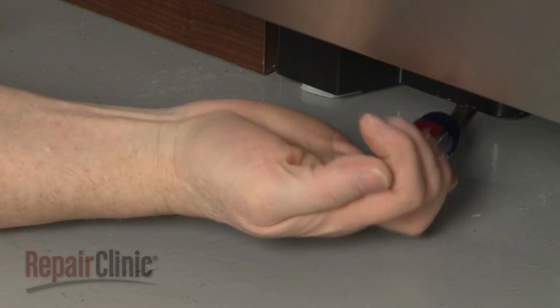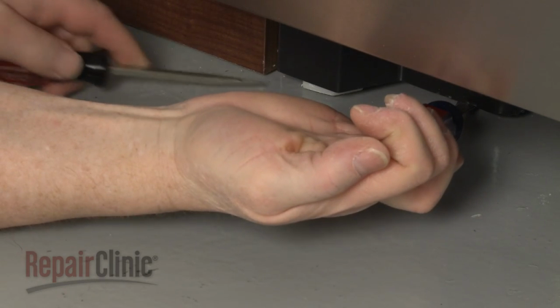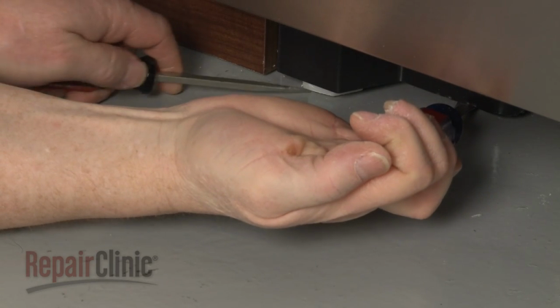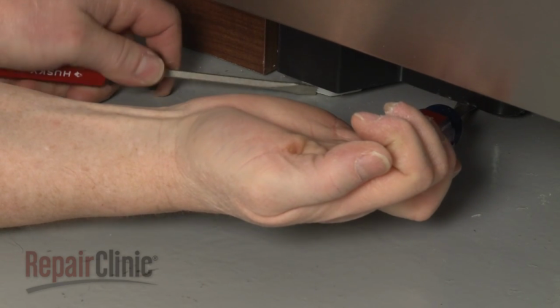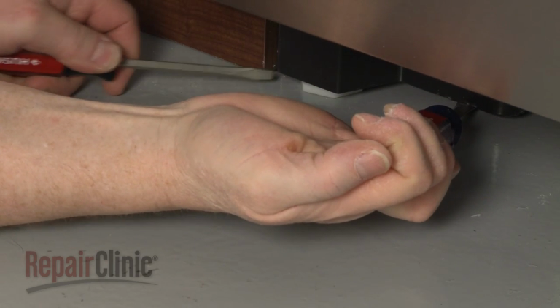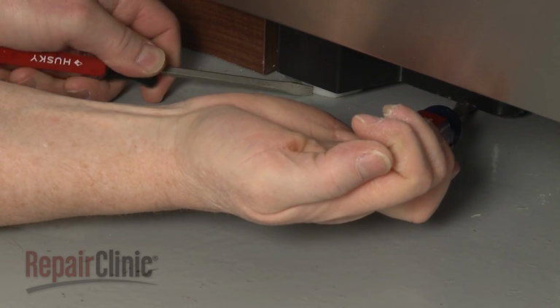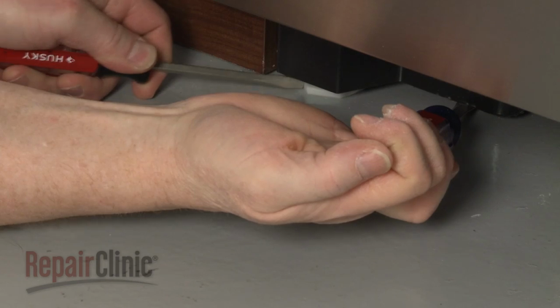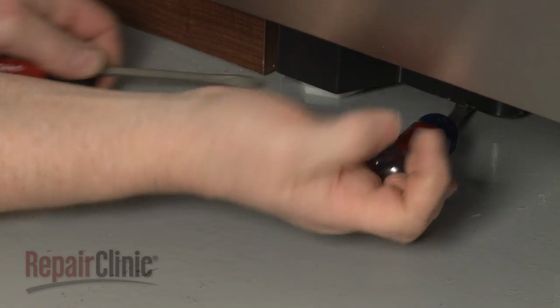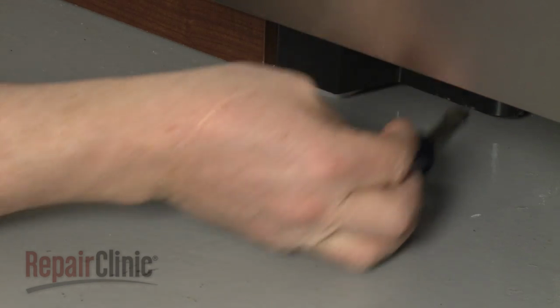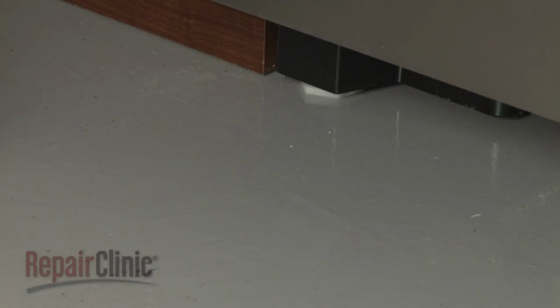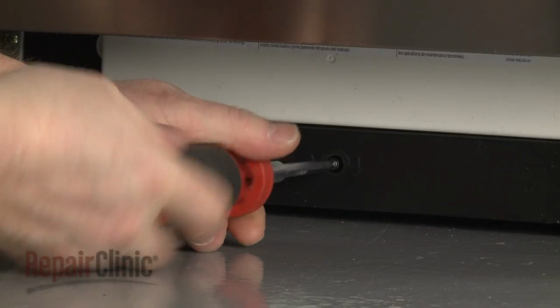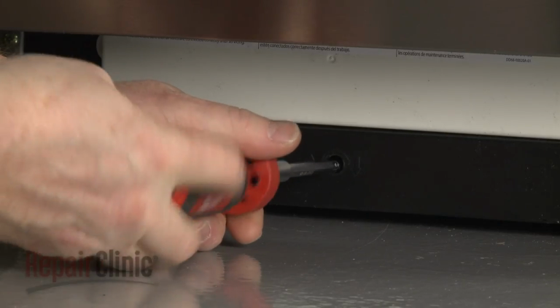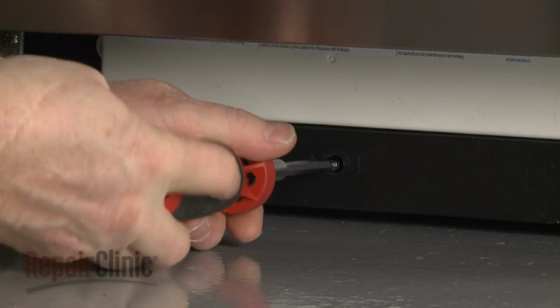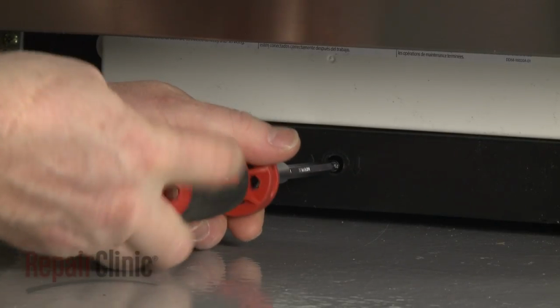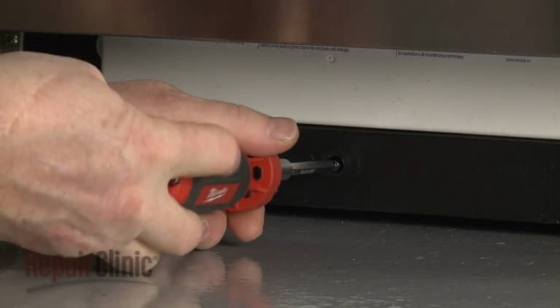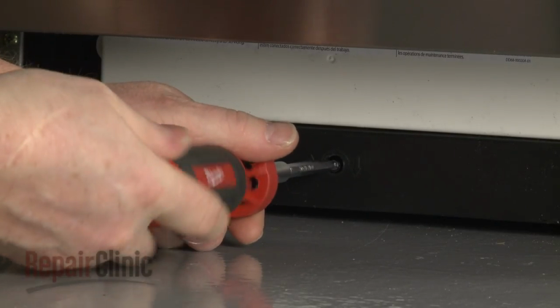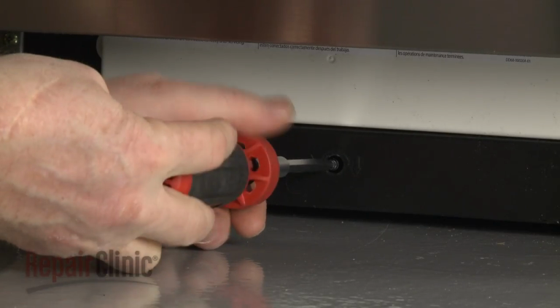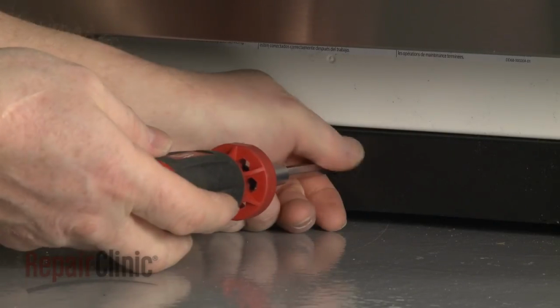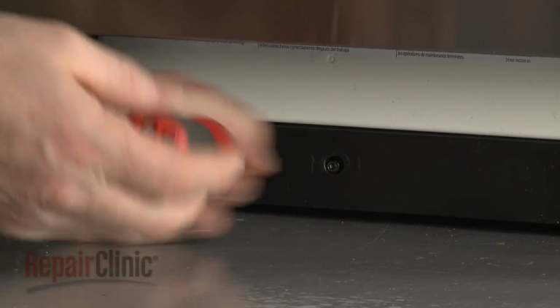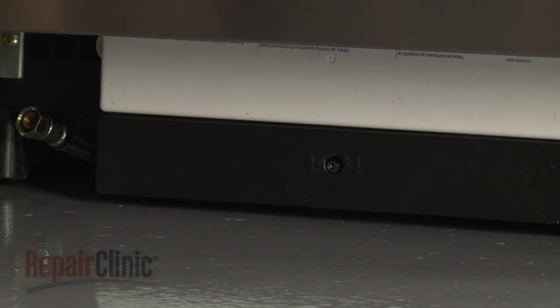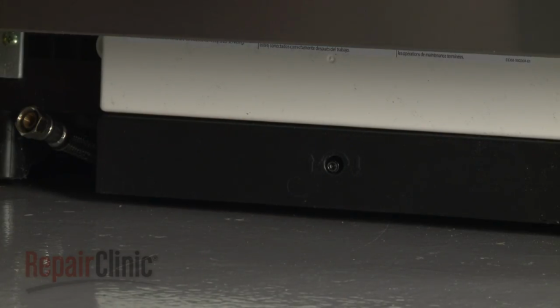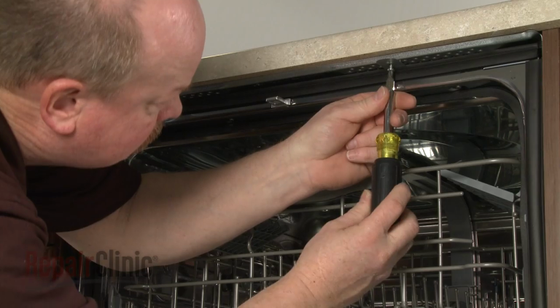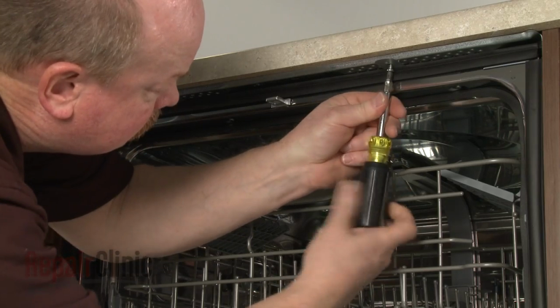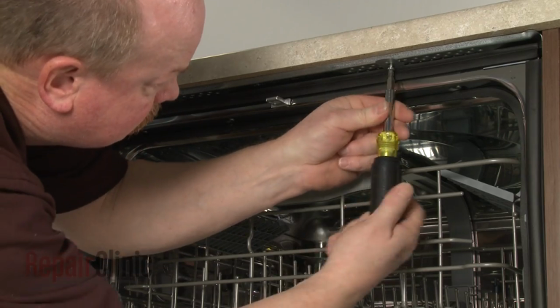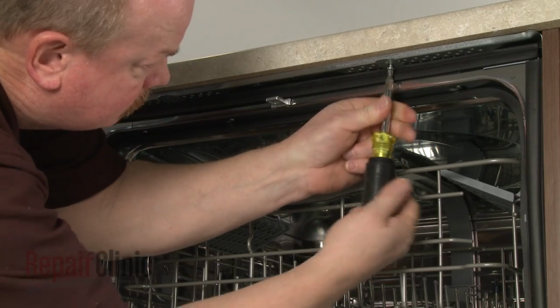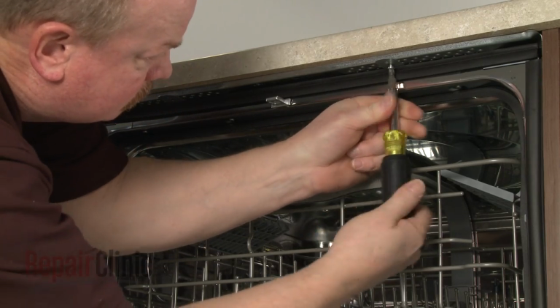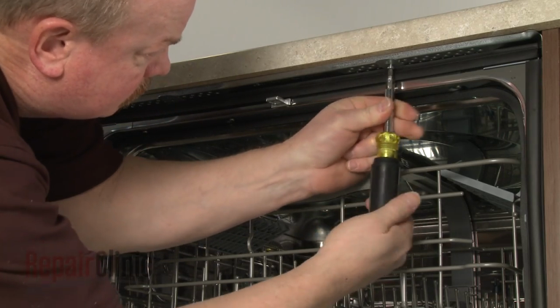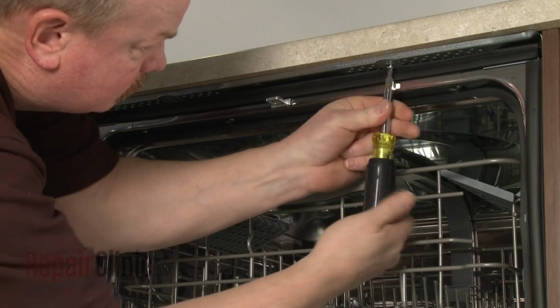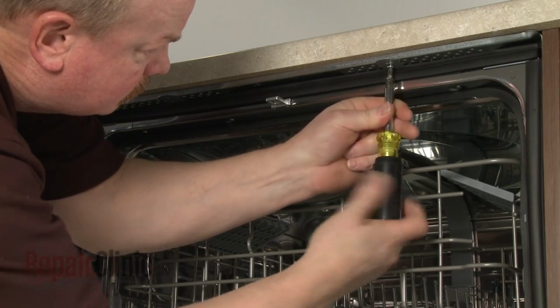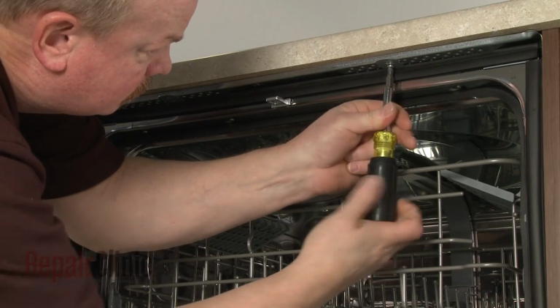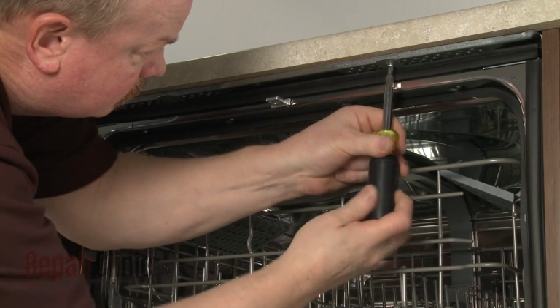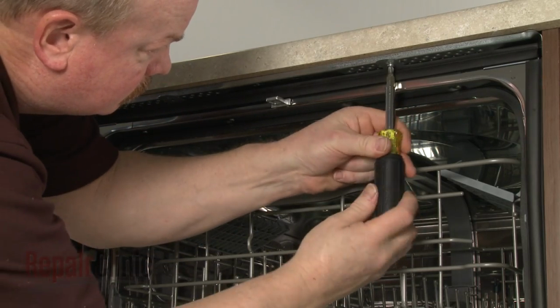Adjust the leveling legs if necessary. Replace the screws to secure the mounting brackets to the cabinet or countertop.